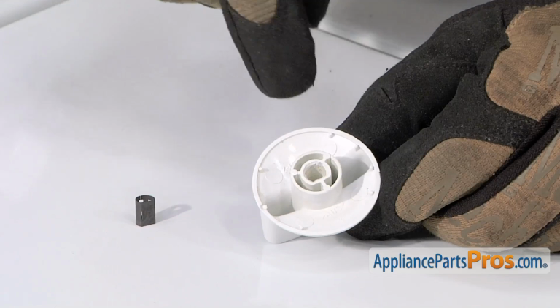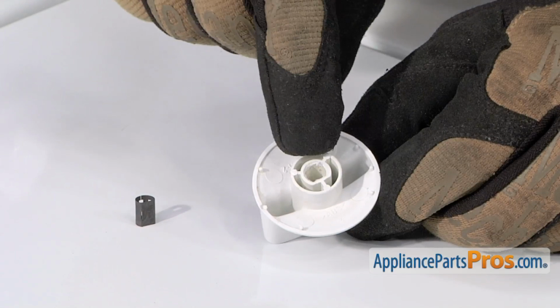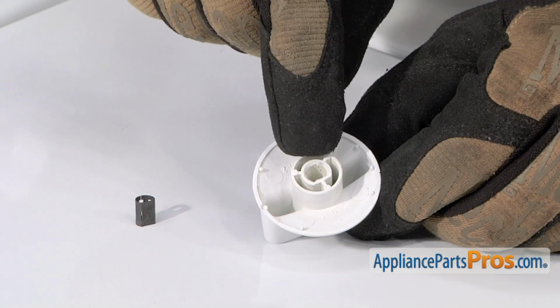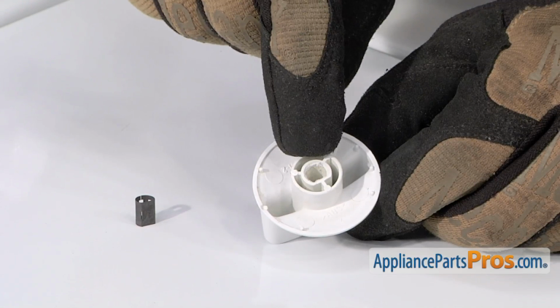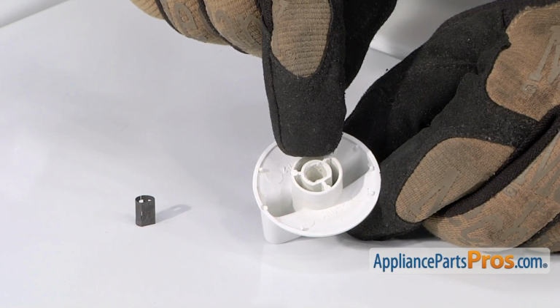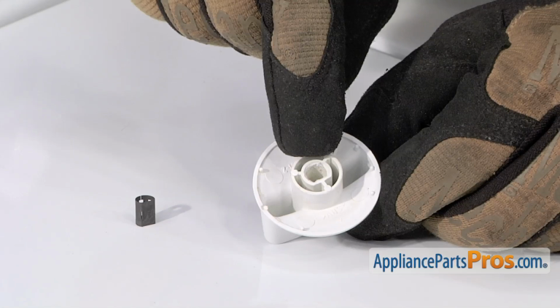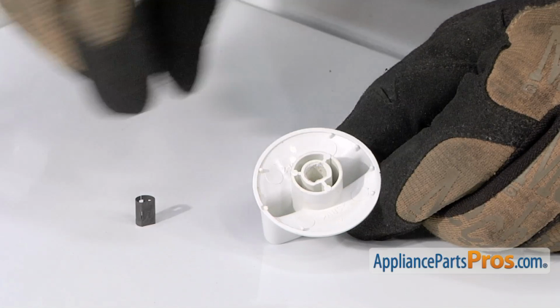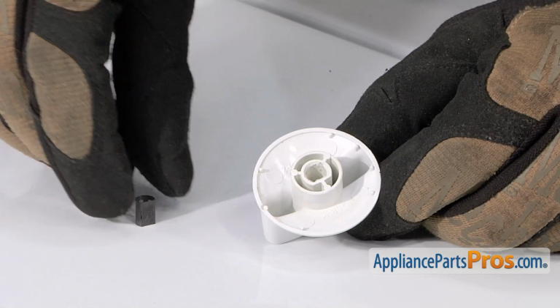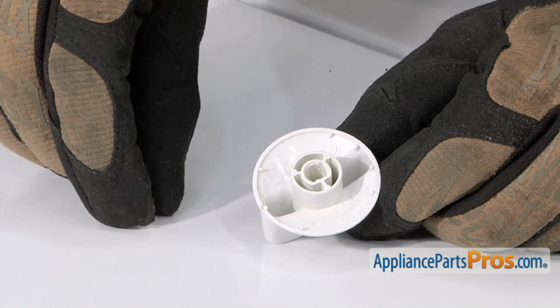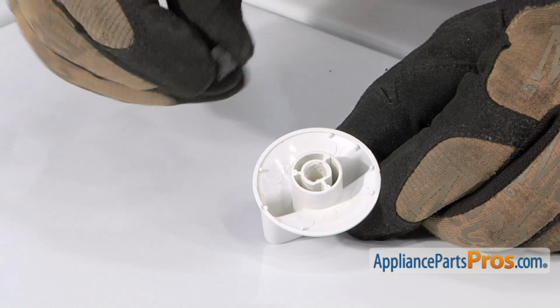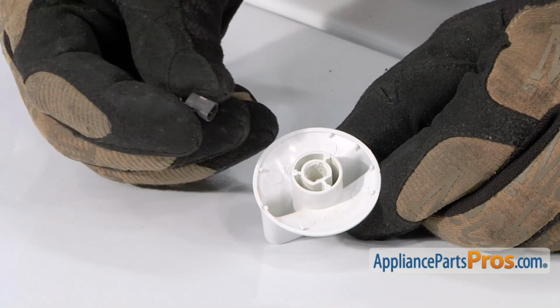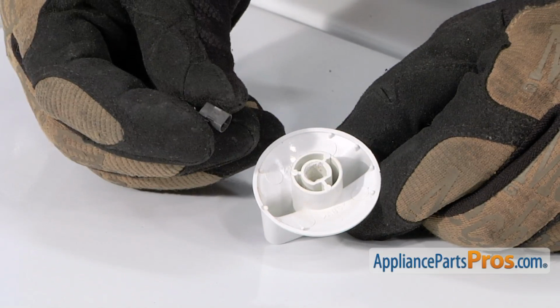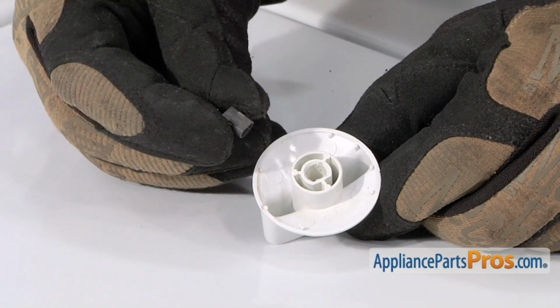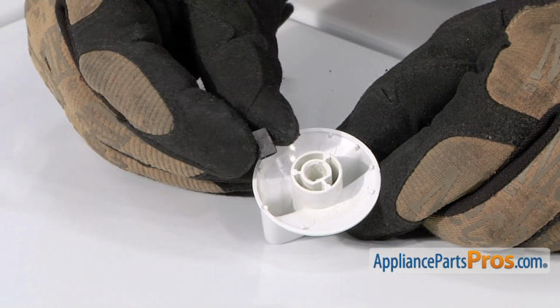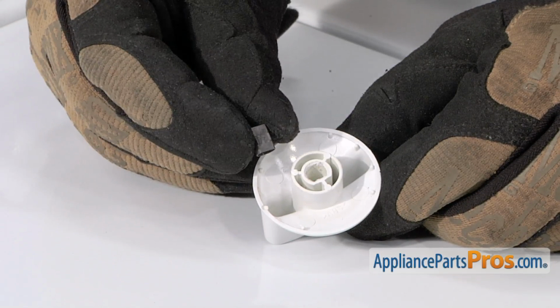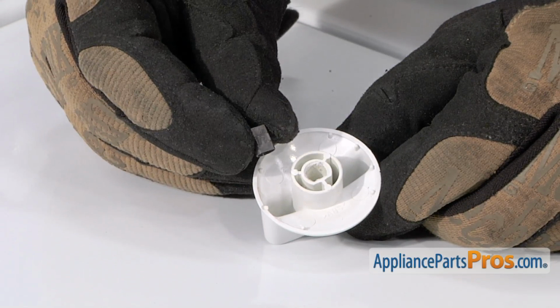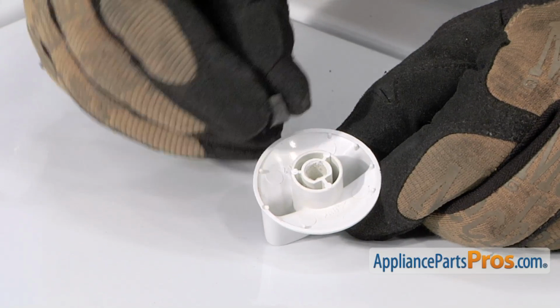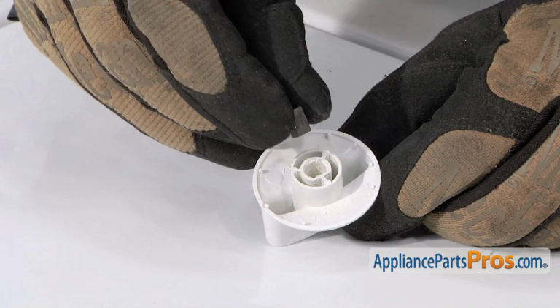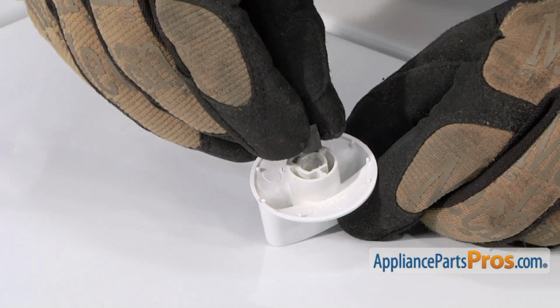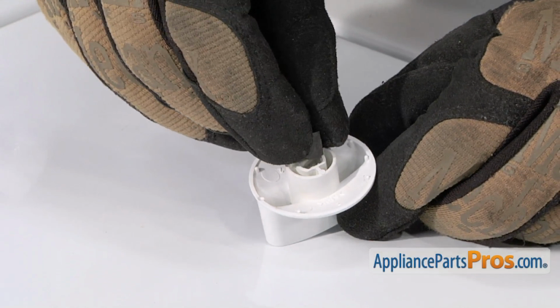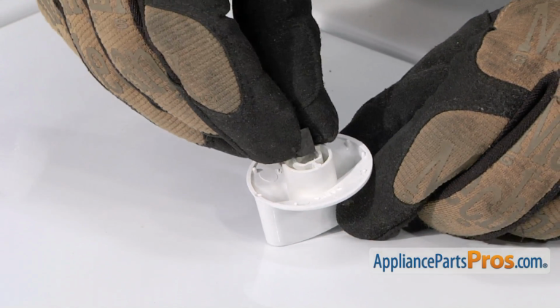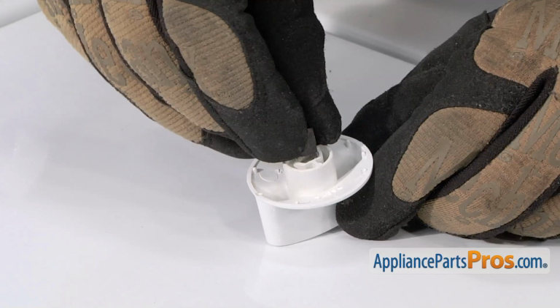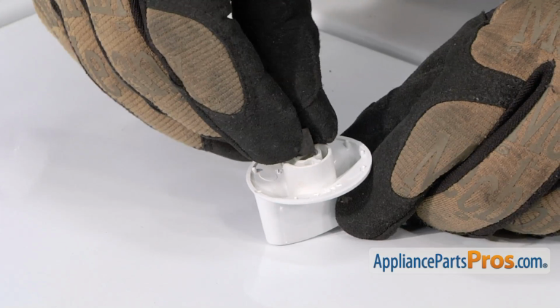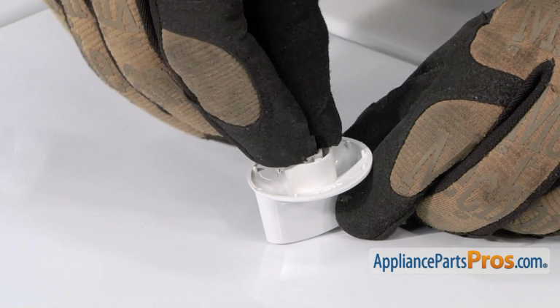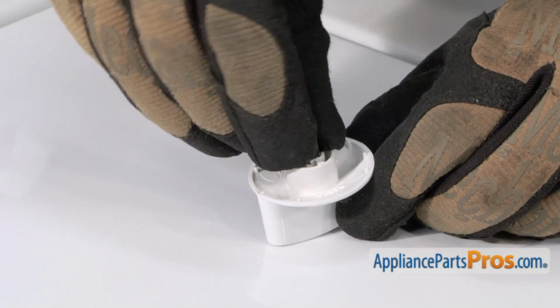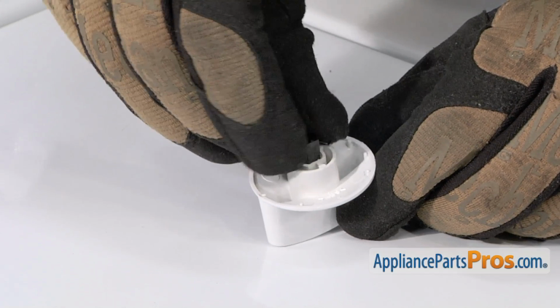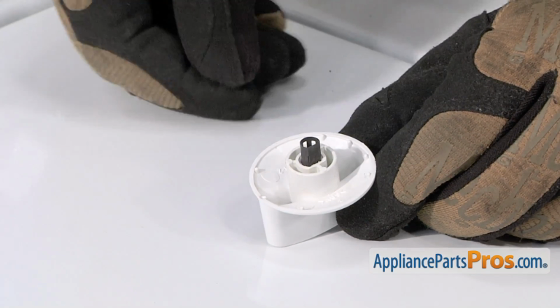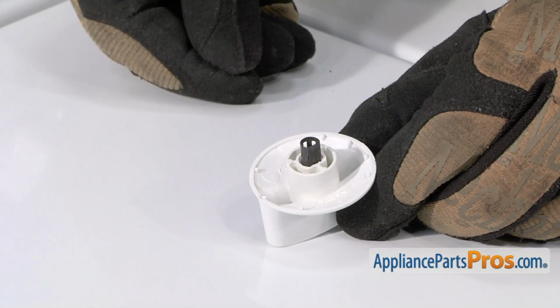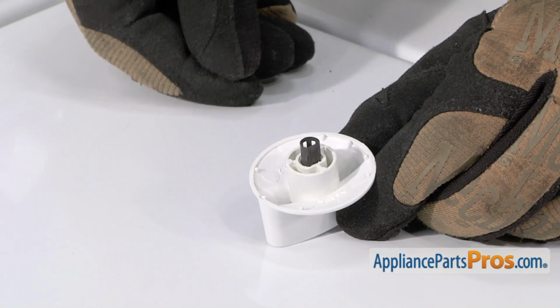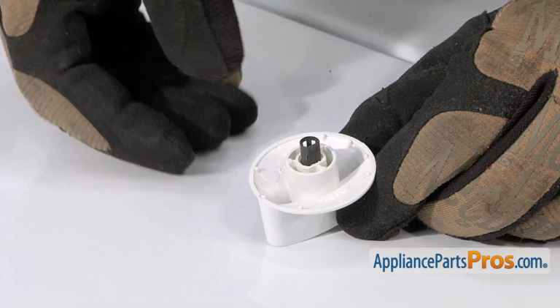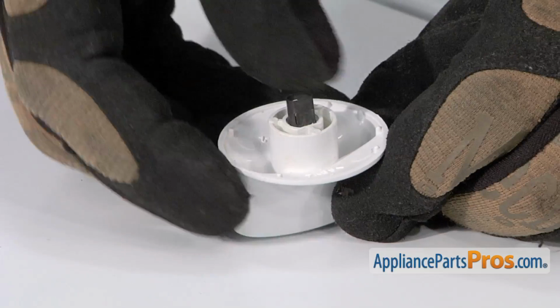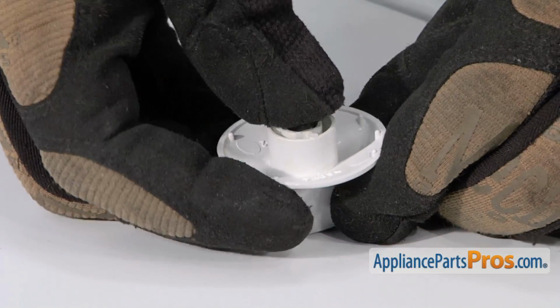The back side of the knob has a D-shaped opening. With the new knob insert, align the flat side of the insert against the flat side of the knob, then press it into position.